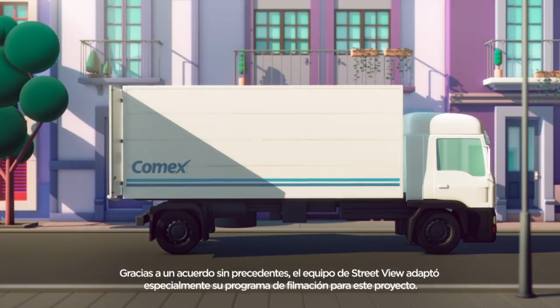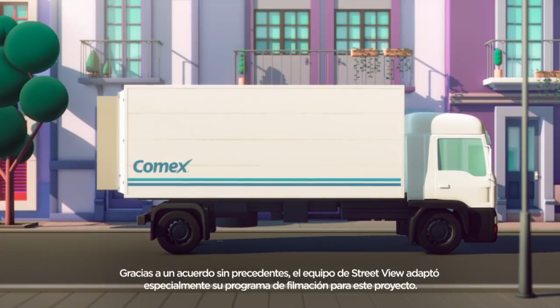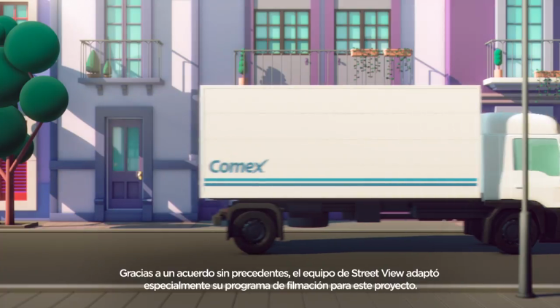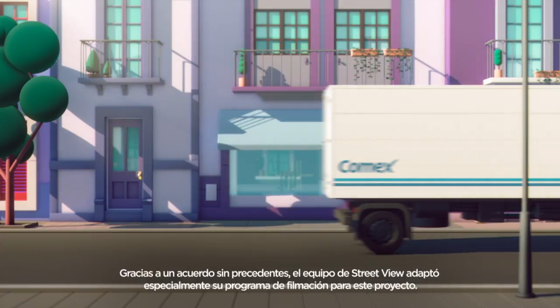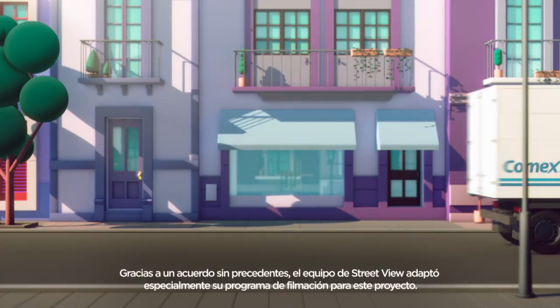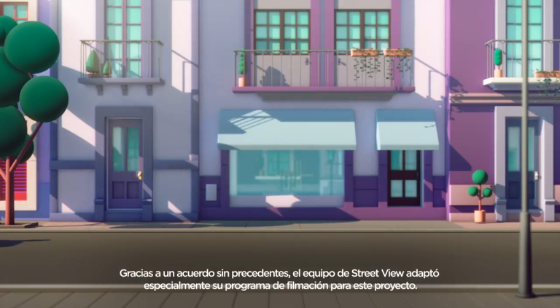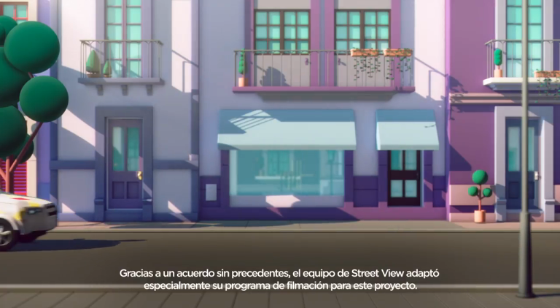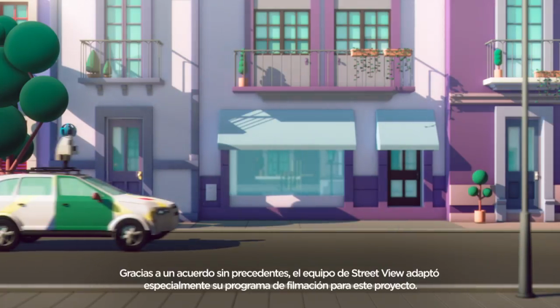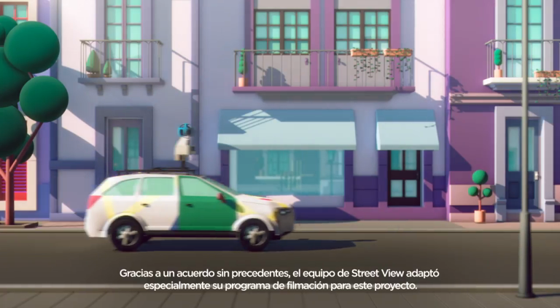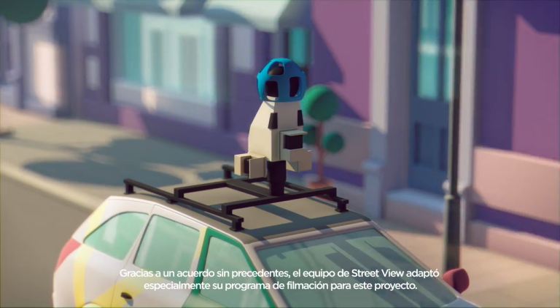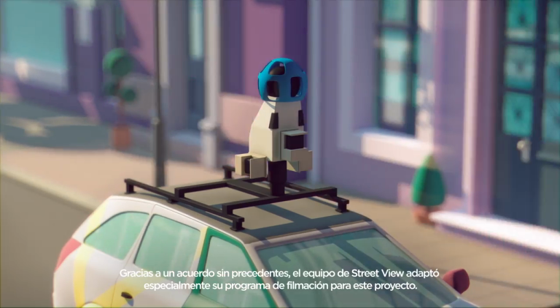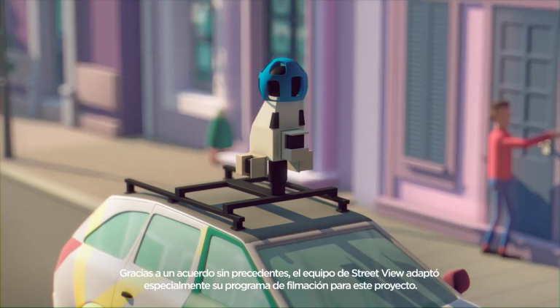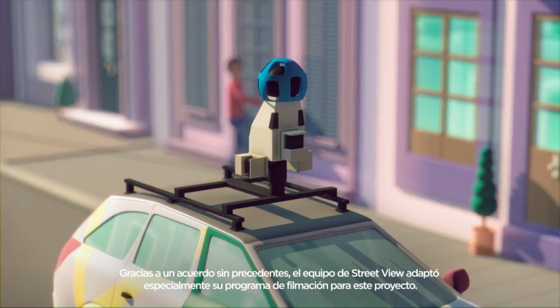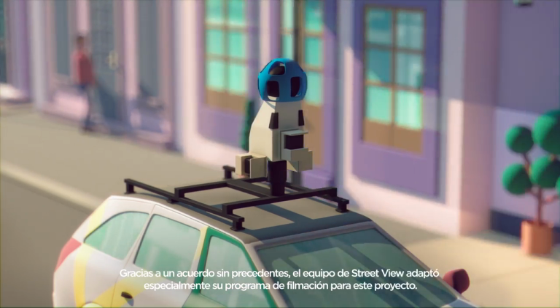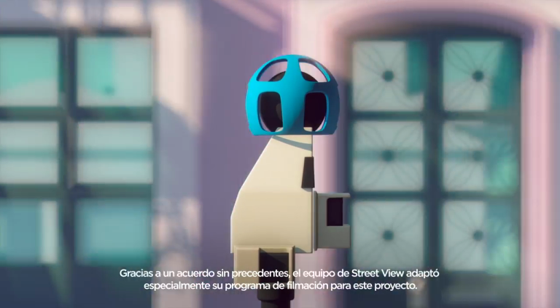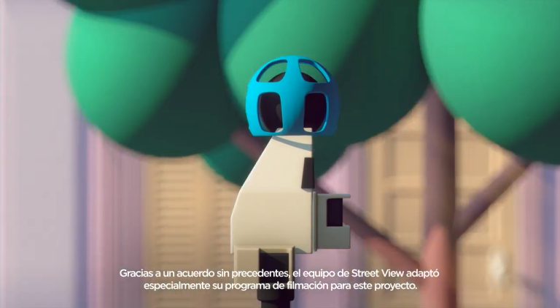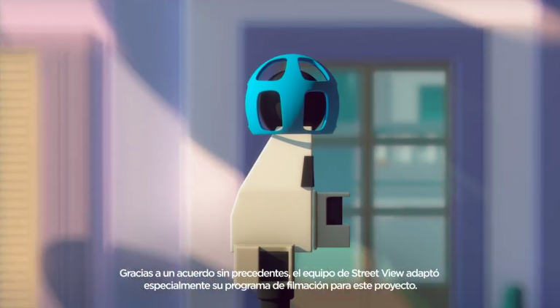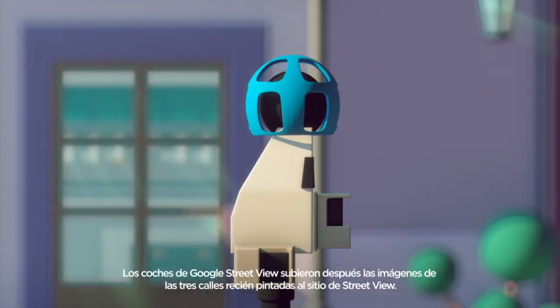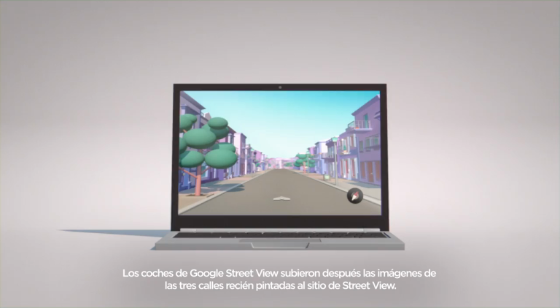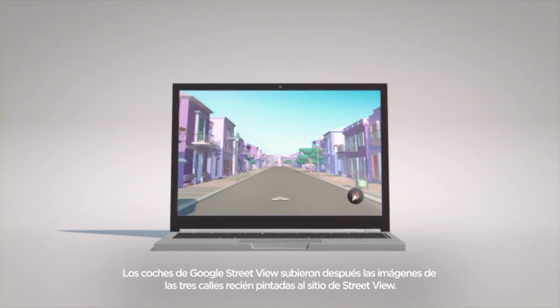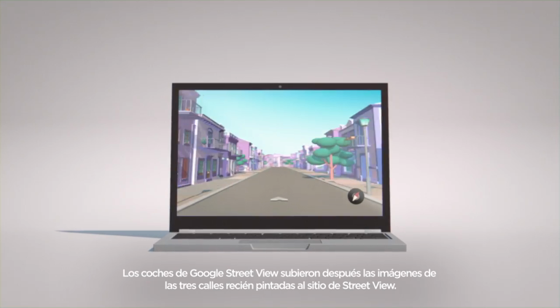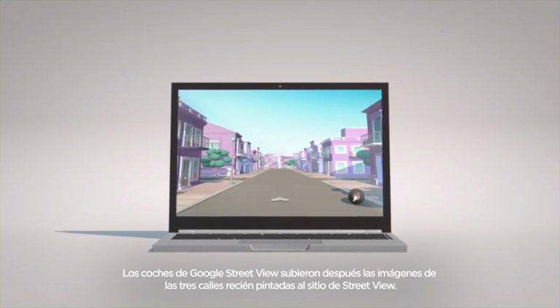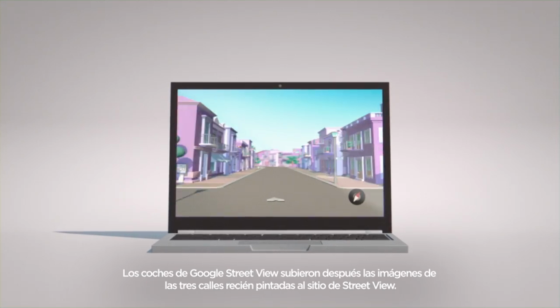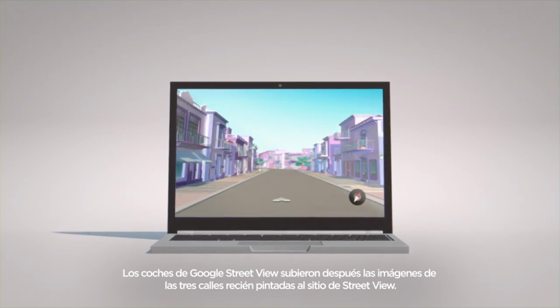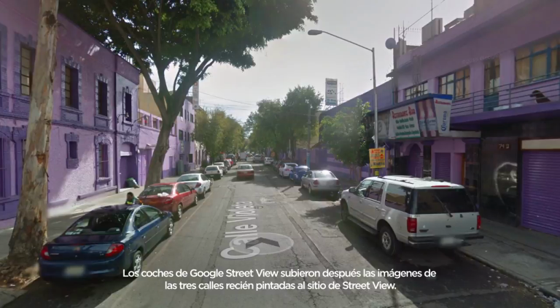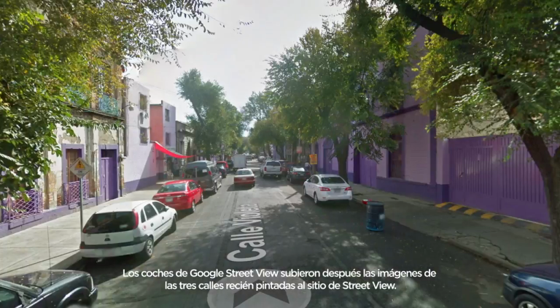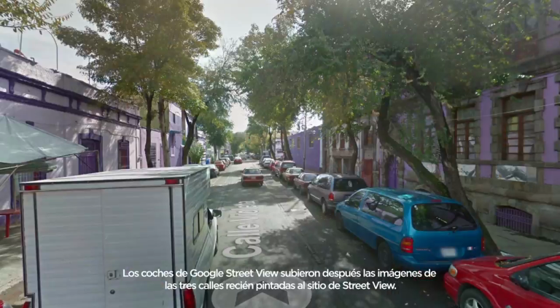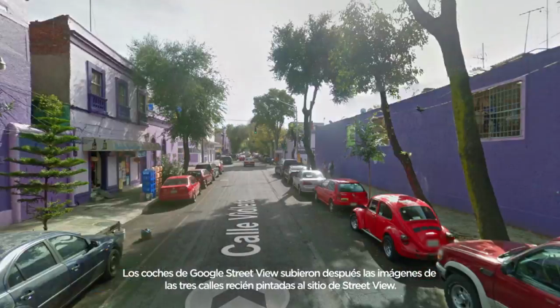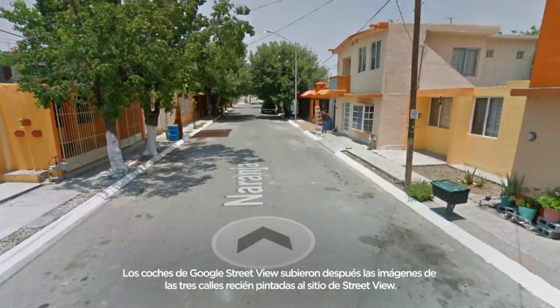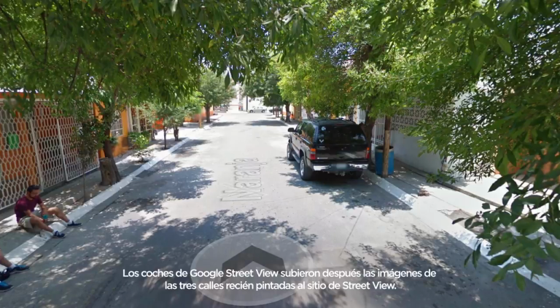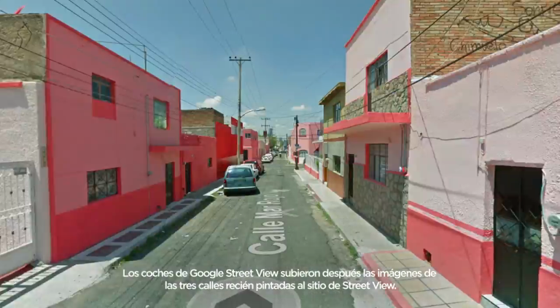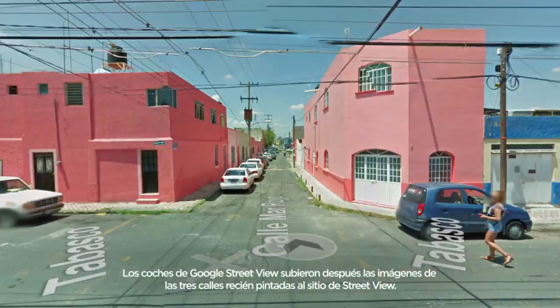On an unprecedented agreement, the Street View team made their filming schedule especially match this project. Google Street View cars then uploaded the images of the newly painted streets to the real Street View site.